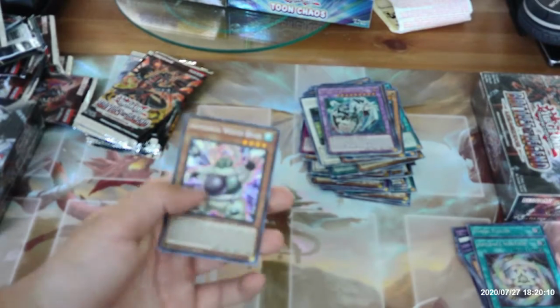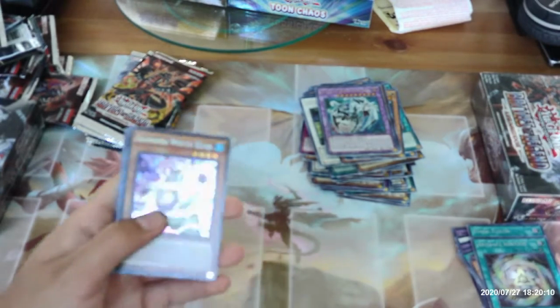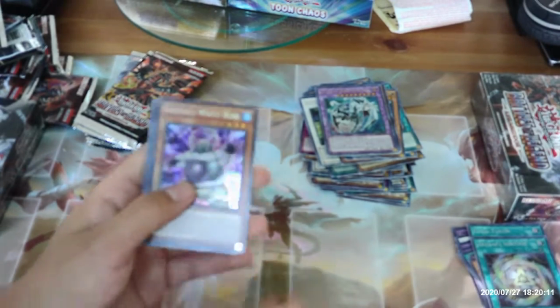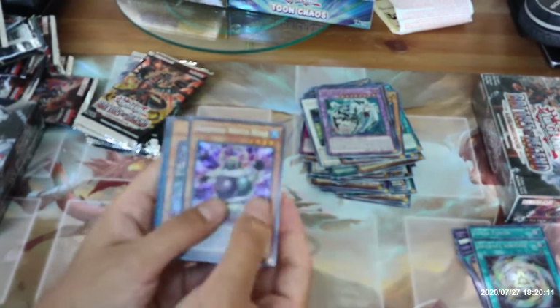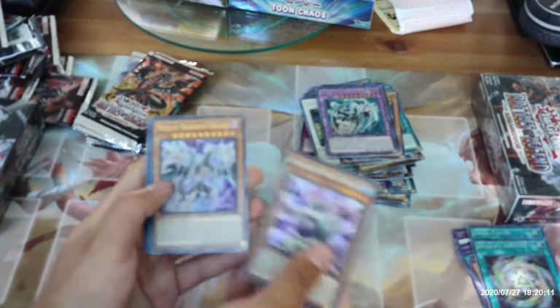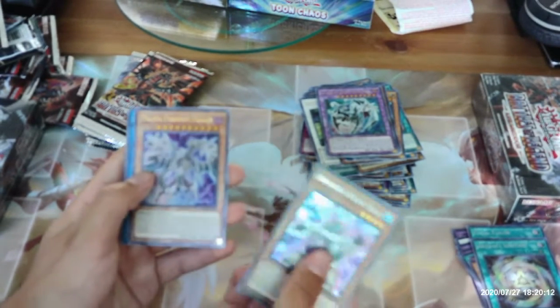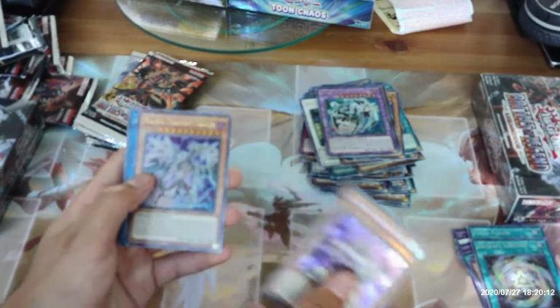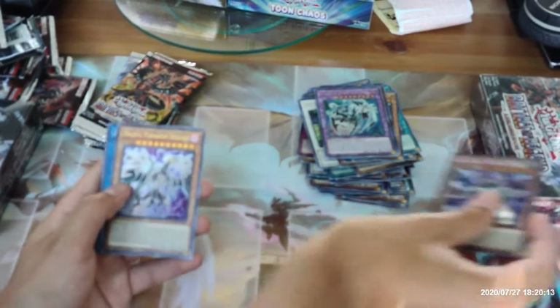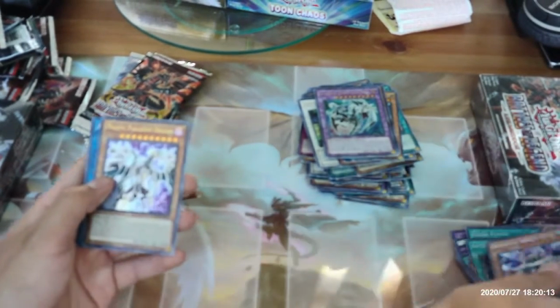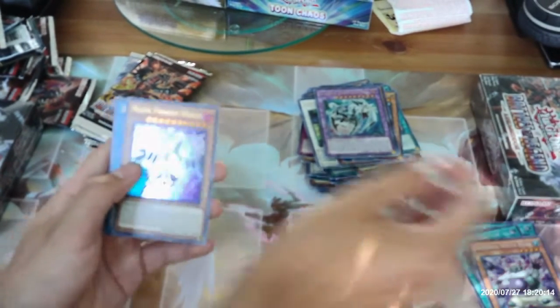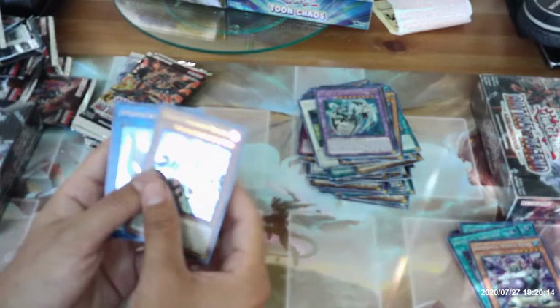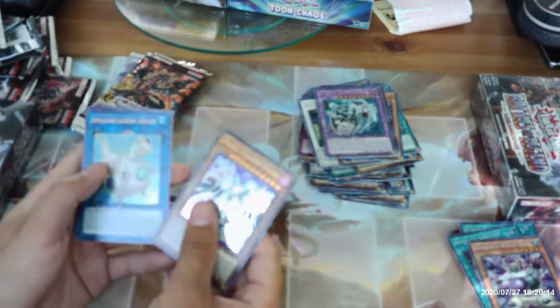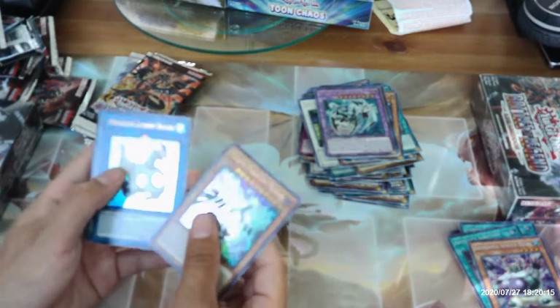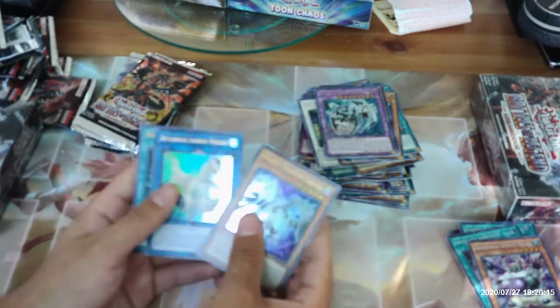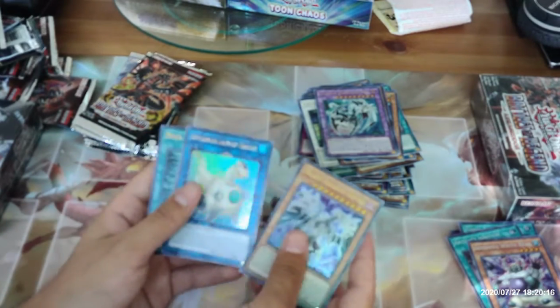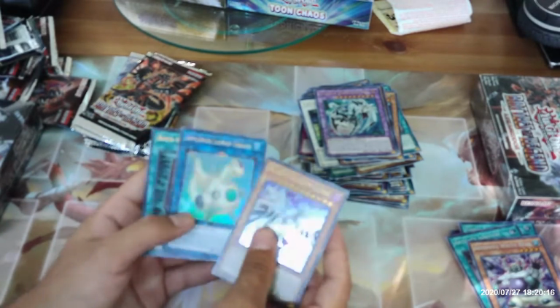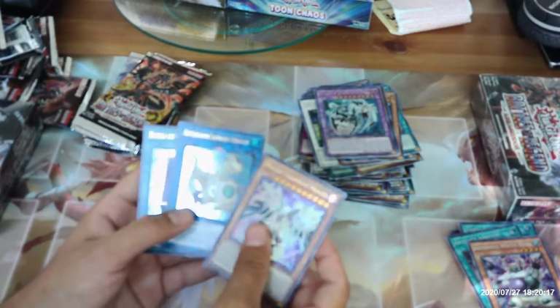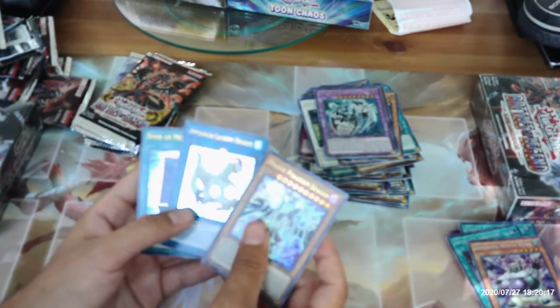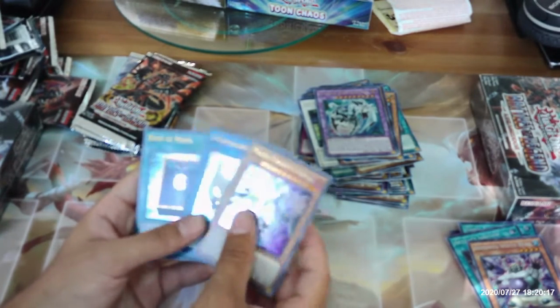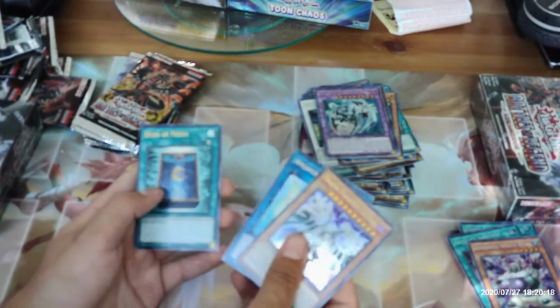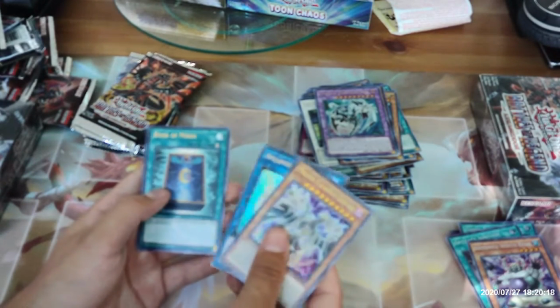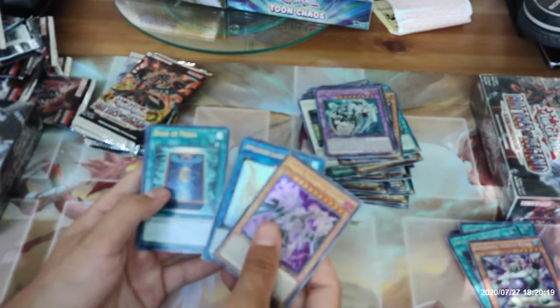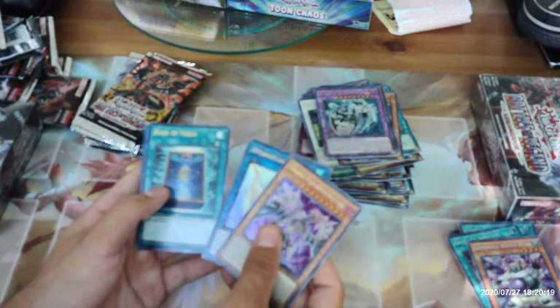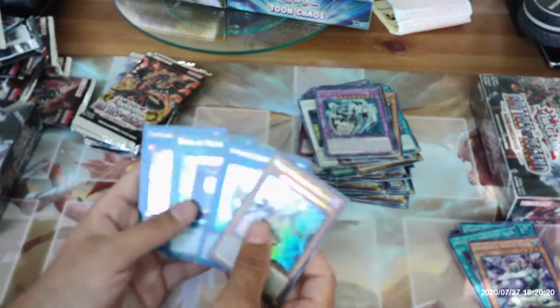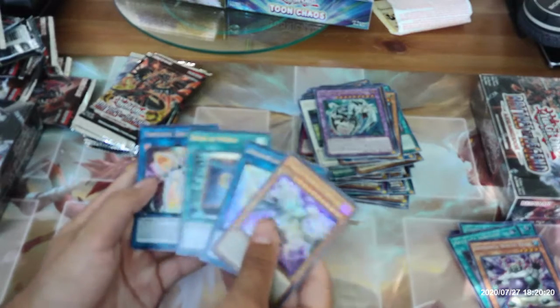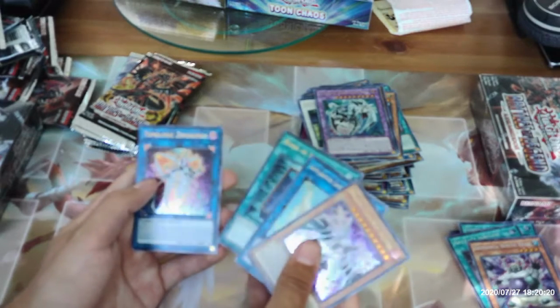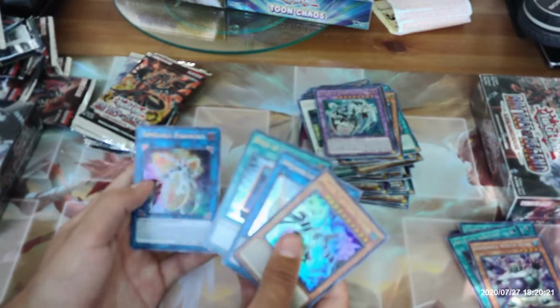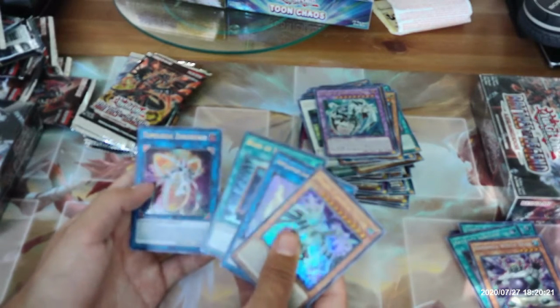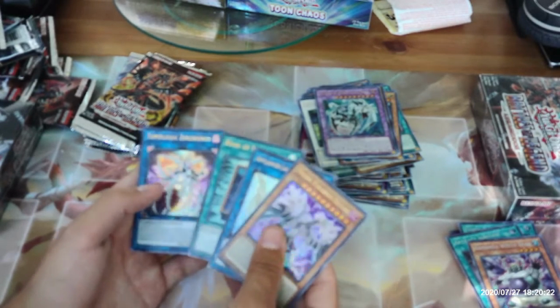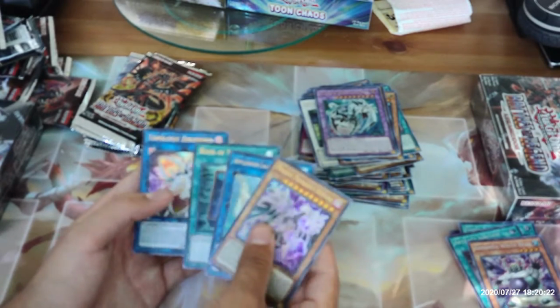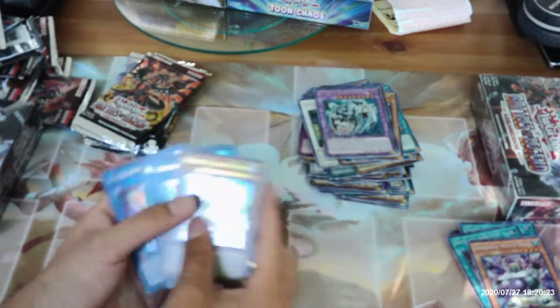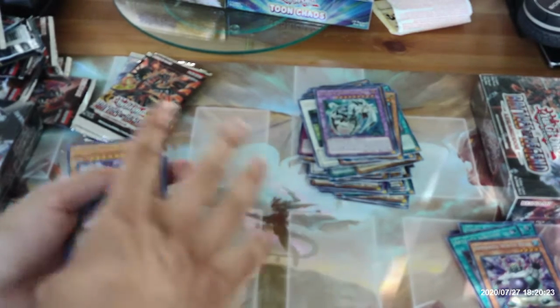One Armored White Bear, Malefic Paradigm Dragon, Appliancer Laundry Dragon, Book of Moon, and another Topologic Zuroboros.